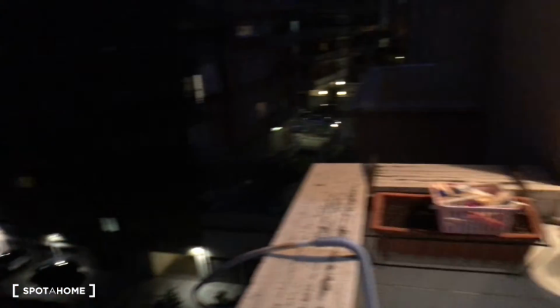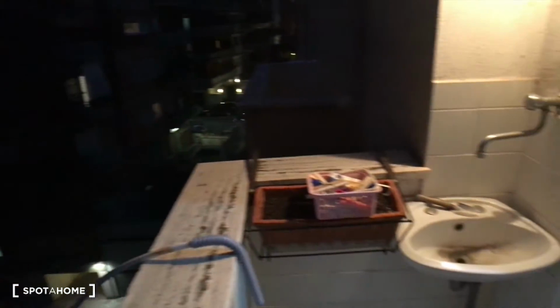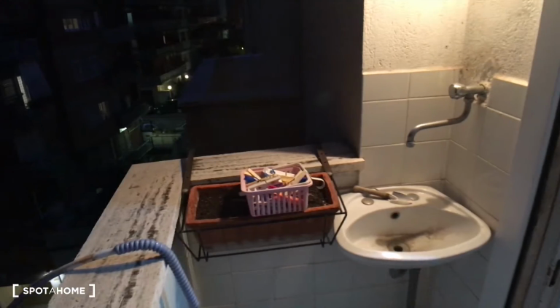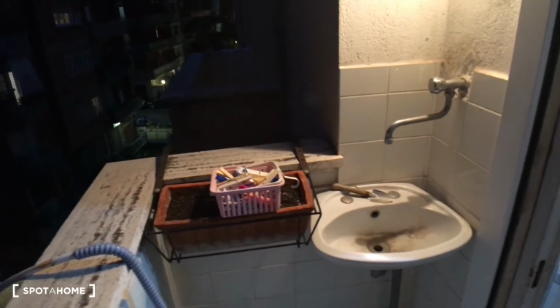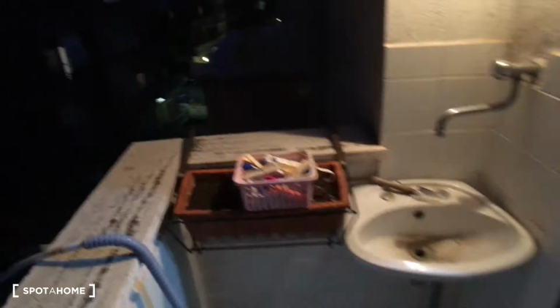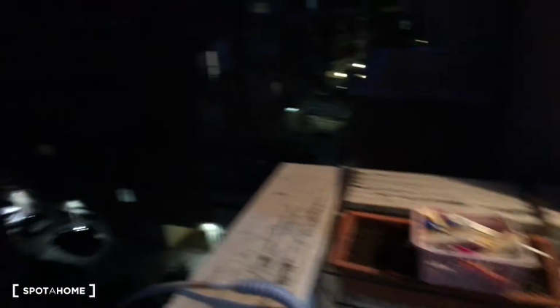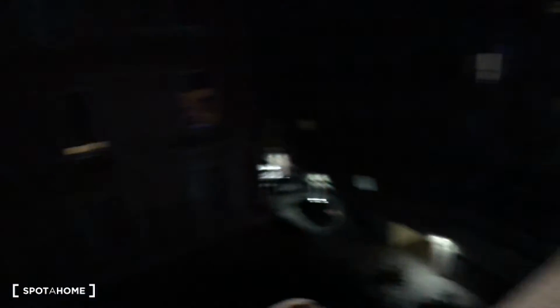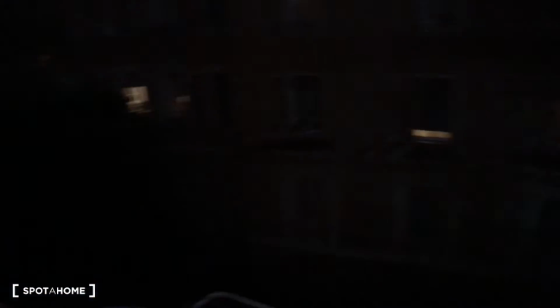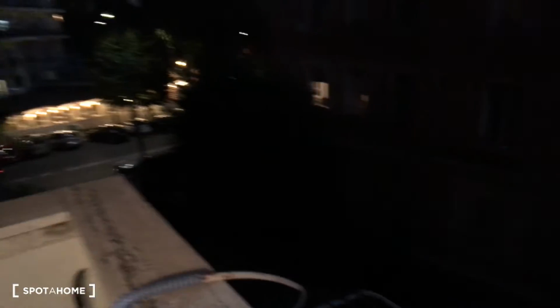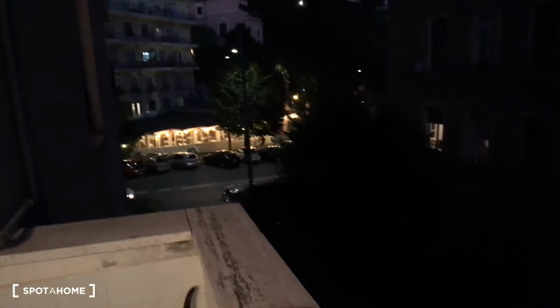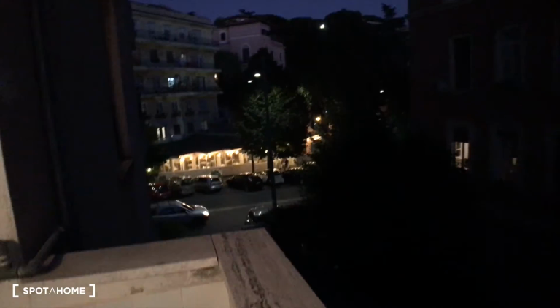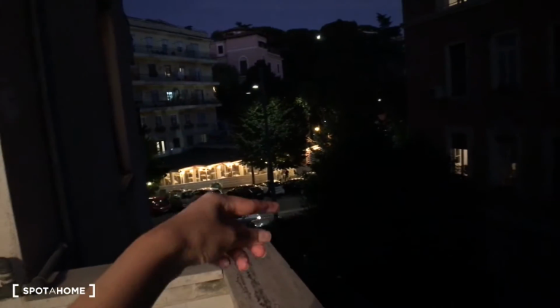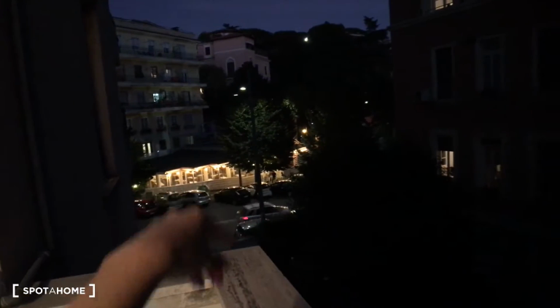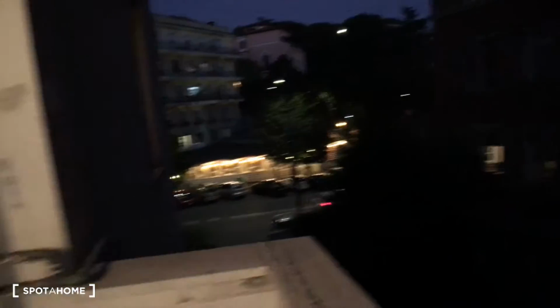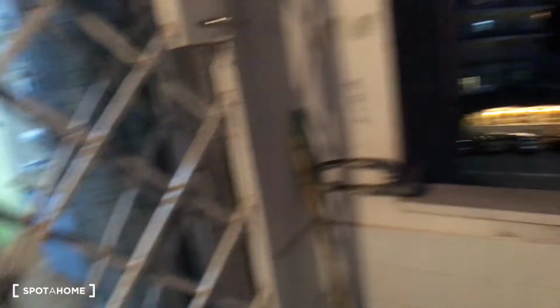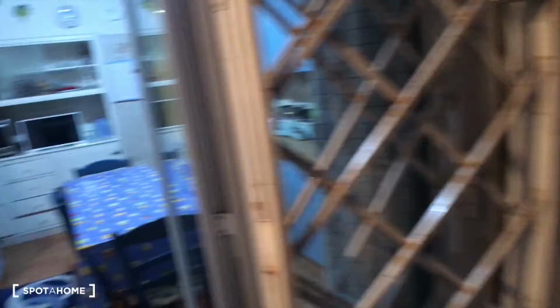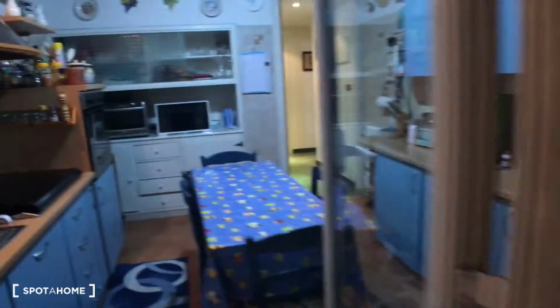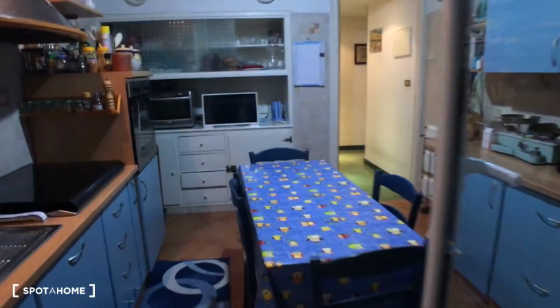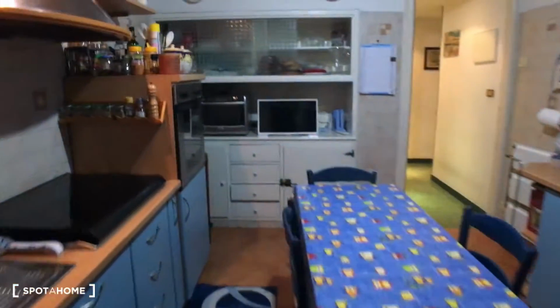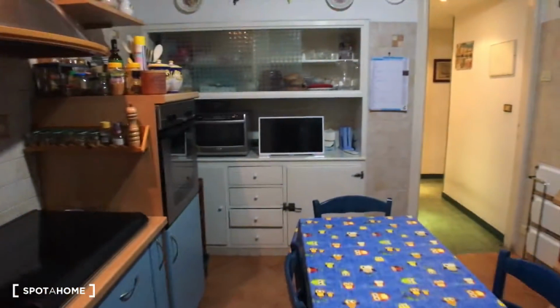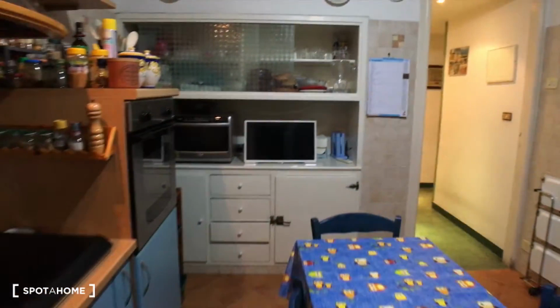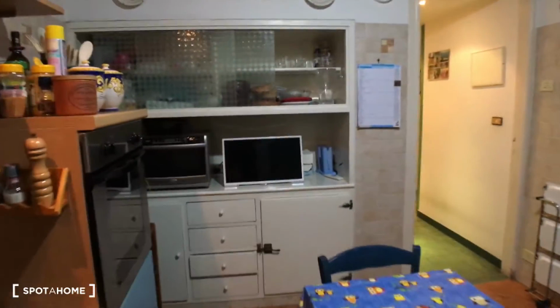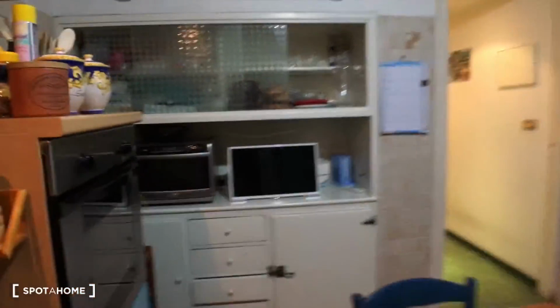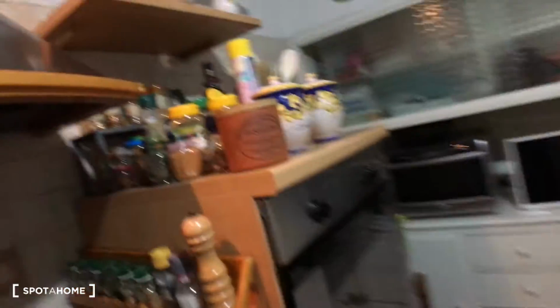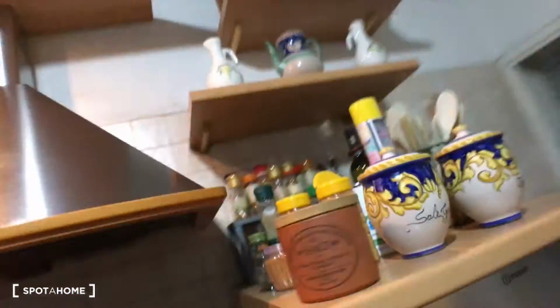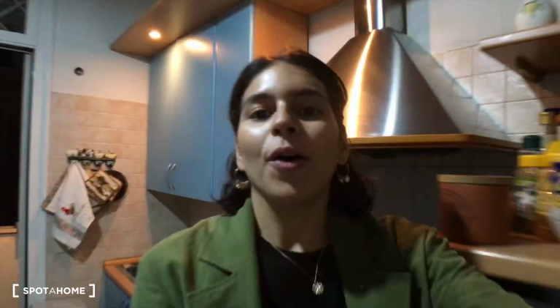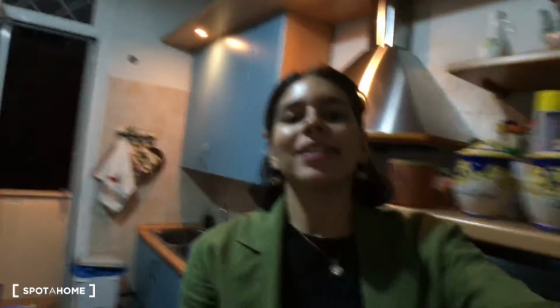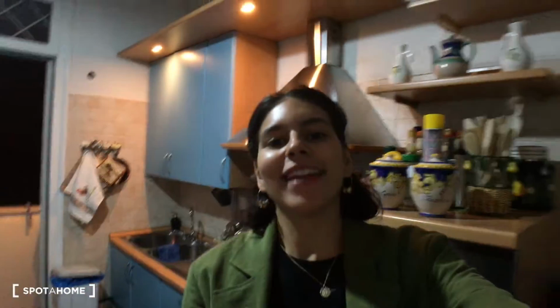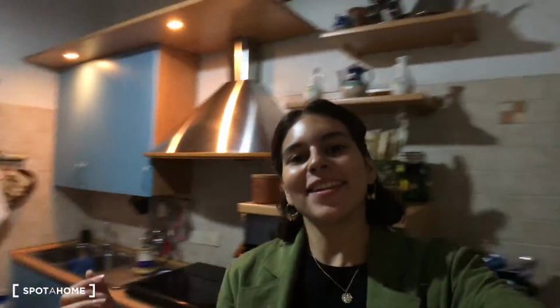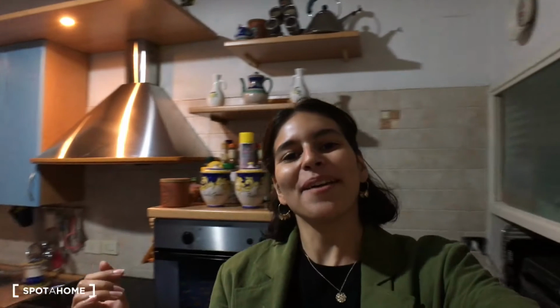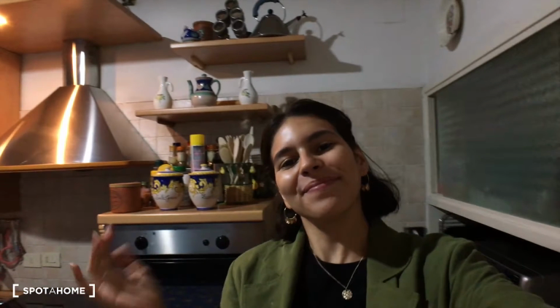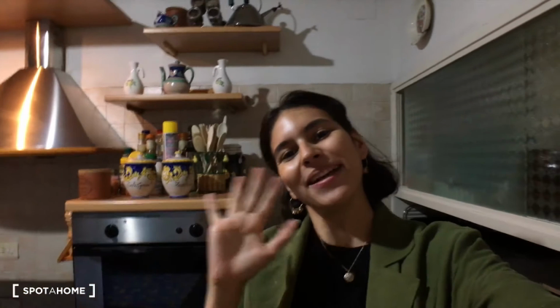You have this little sink here on the balcony. And that's the street. I hope you liked it and I'll see you next time. Bye-bye.